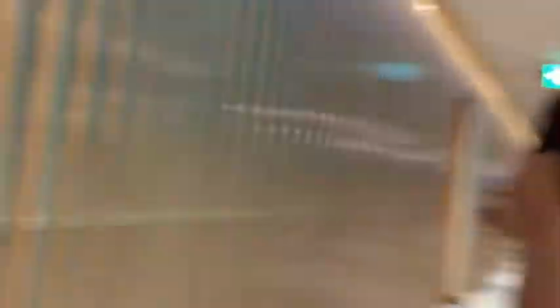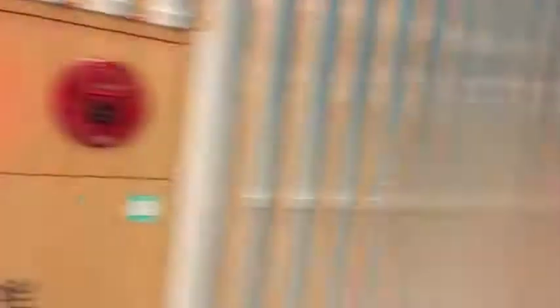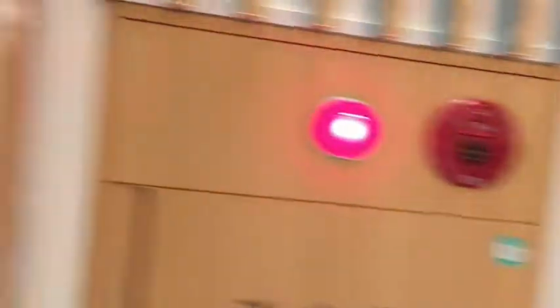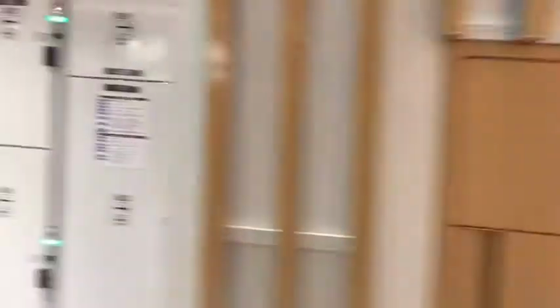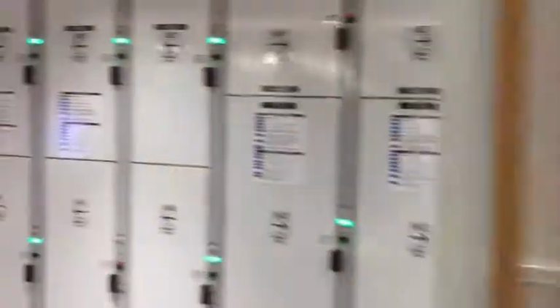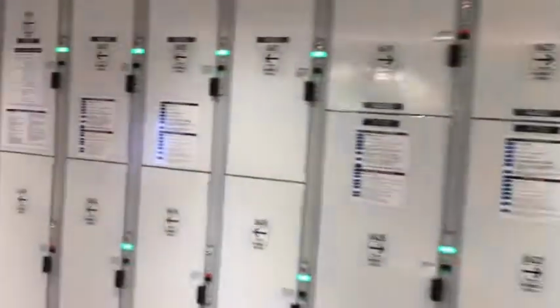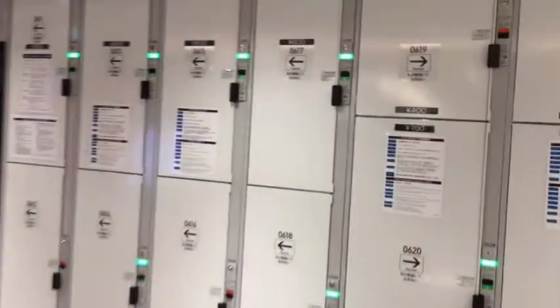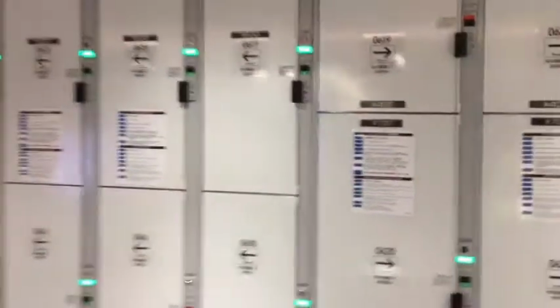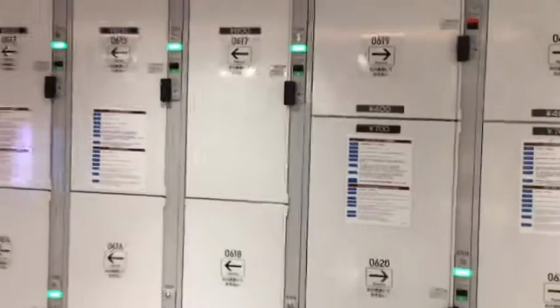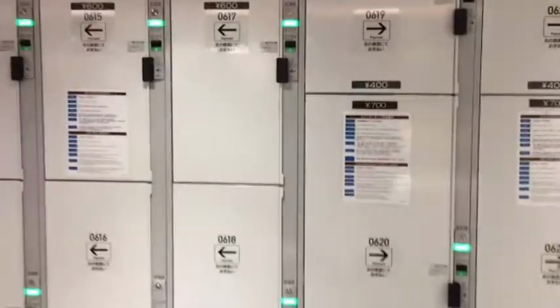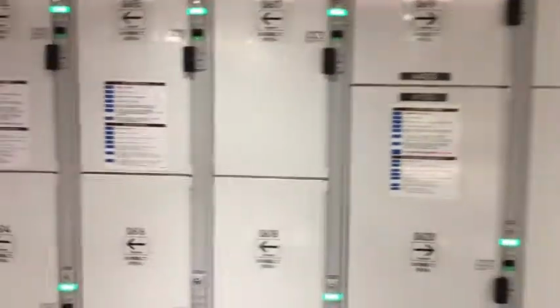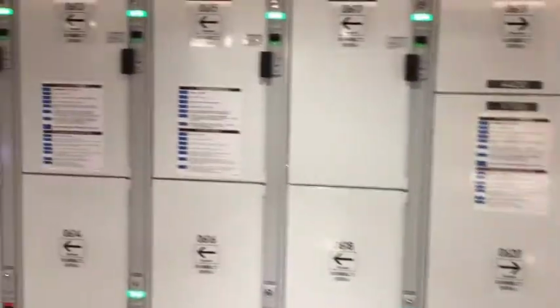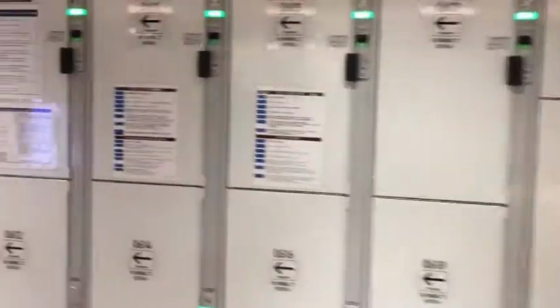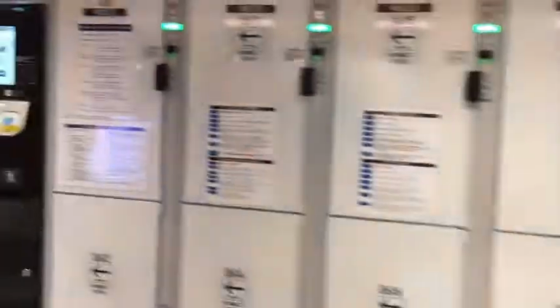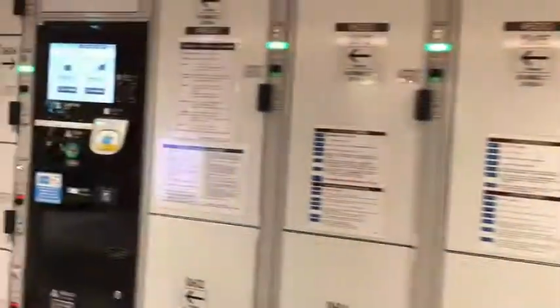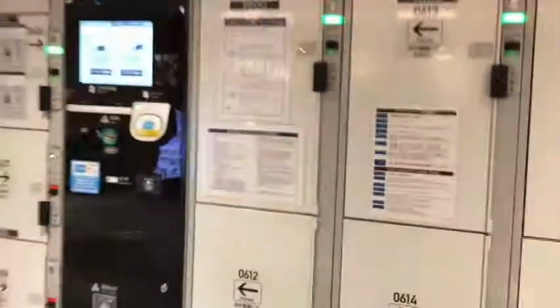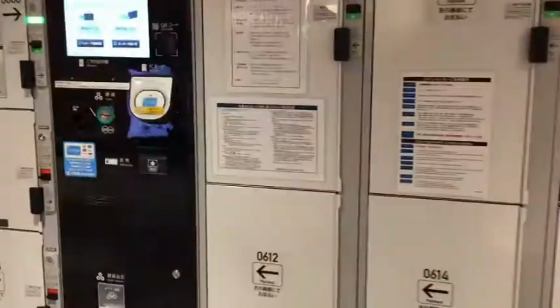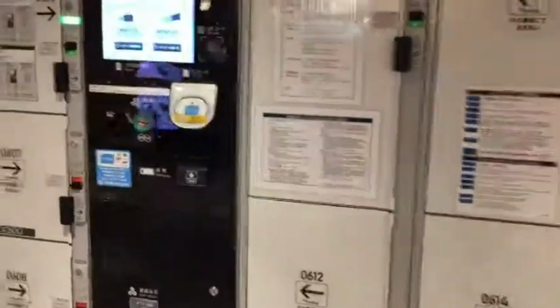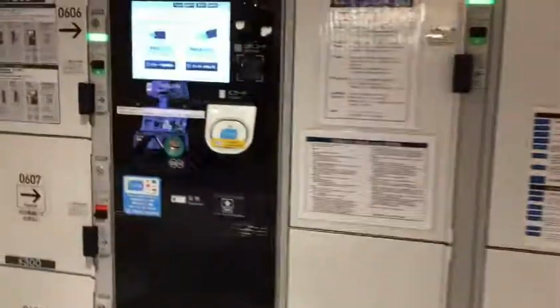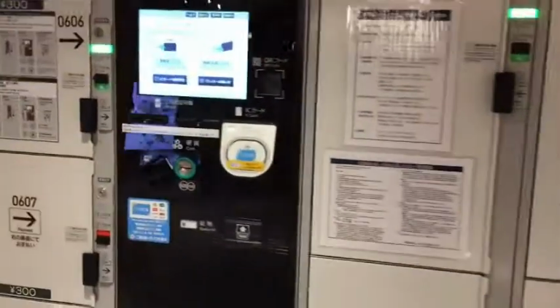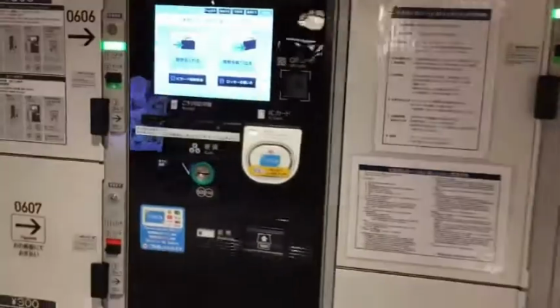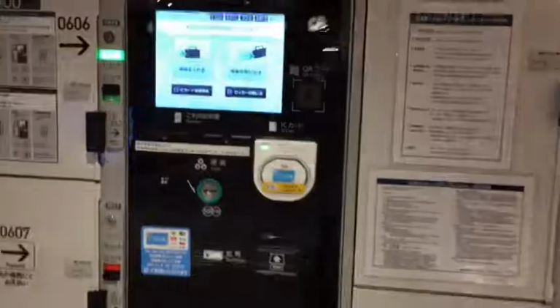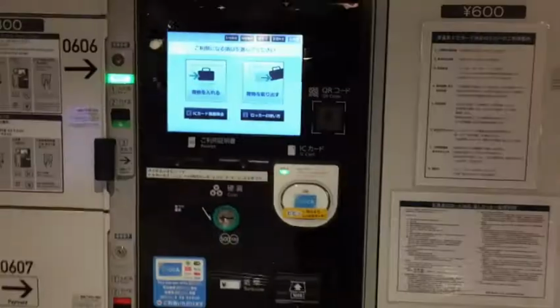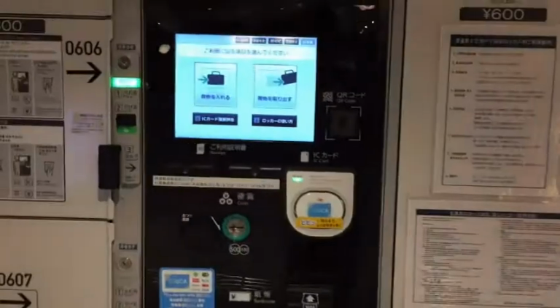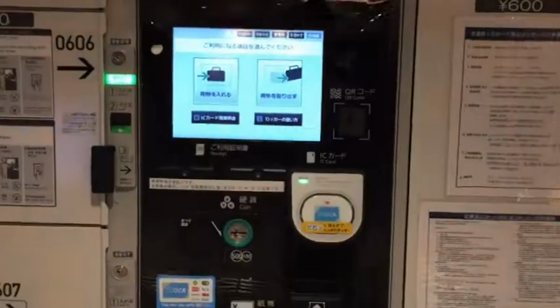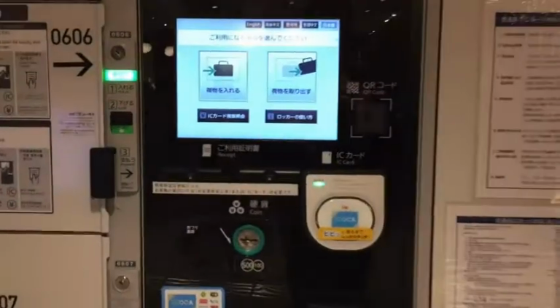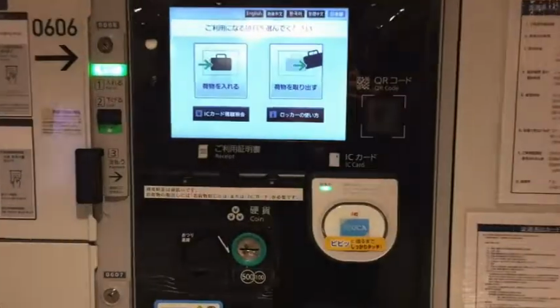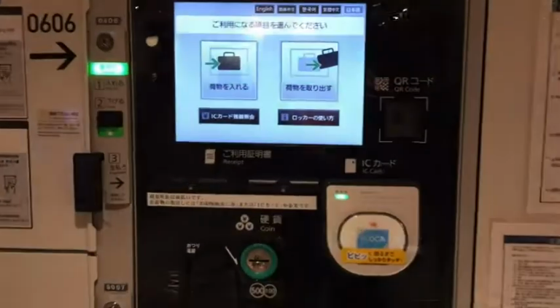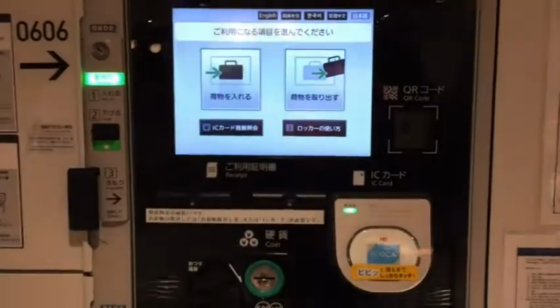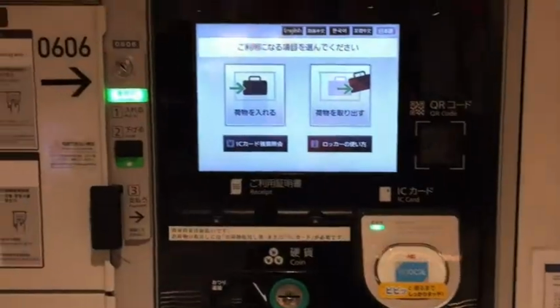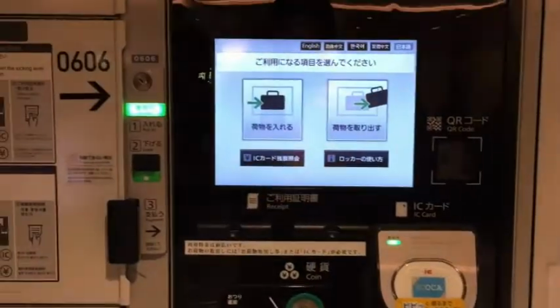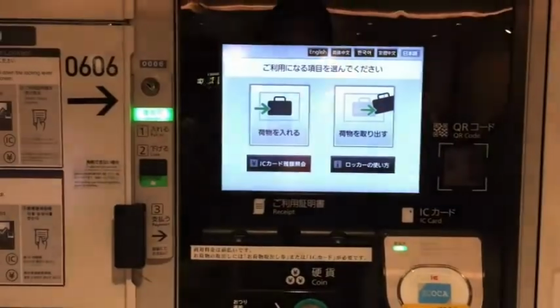One of the good things about Japanese airports is that they have lockers. They have 300 yen lockers and 600 yen lockers.